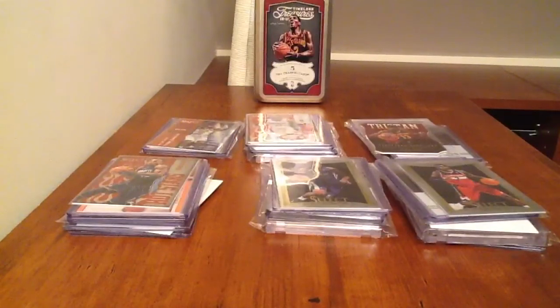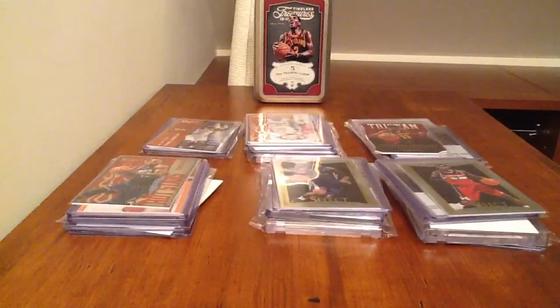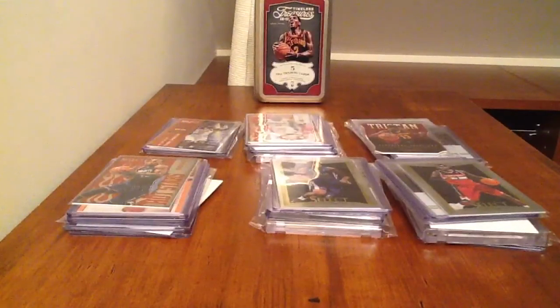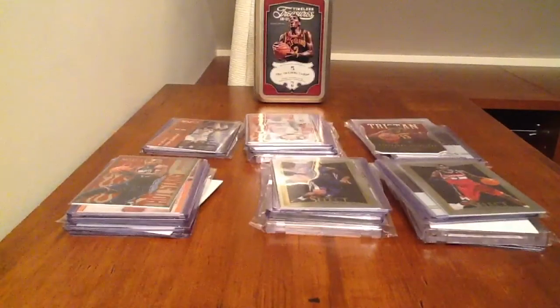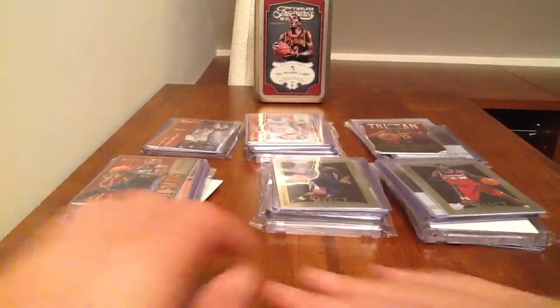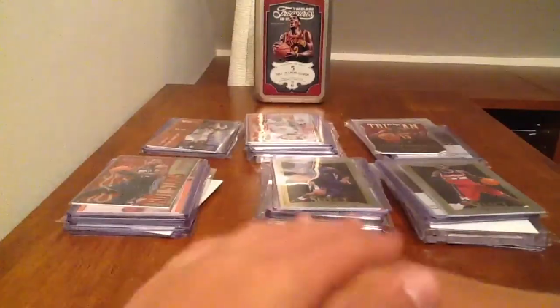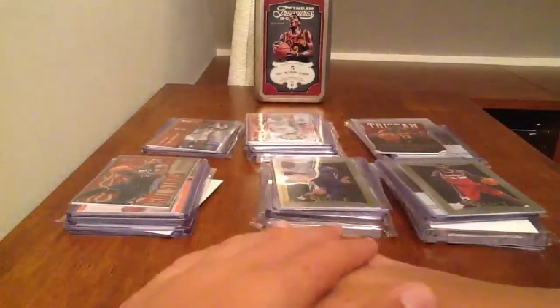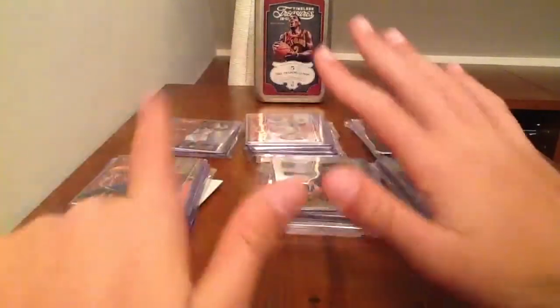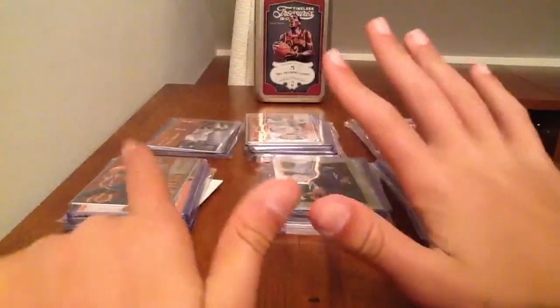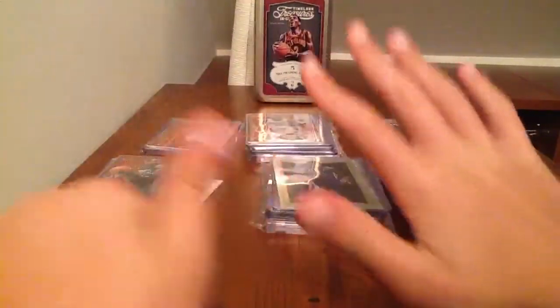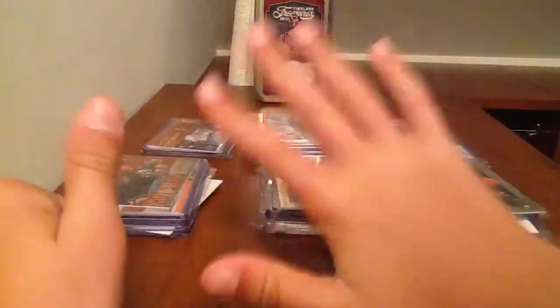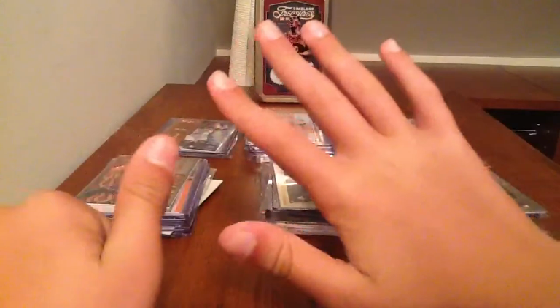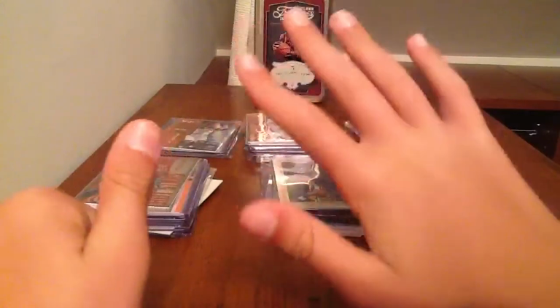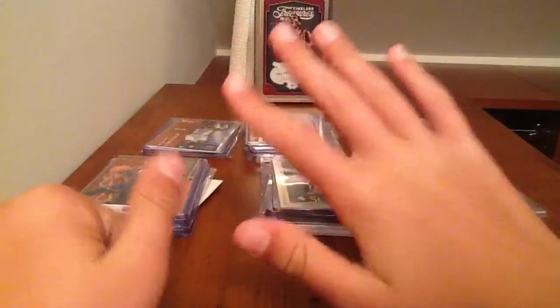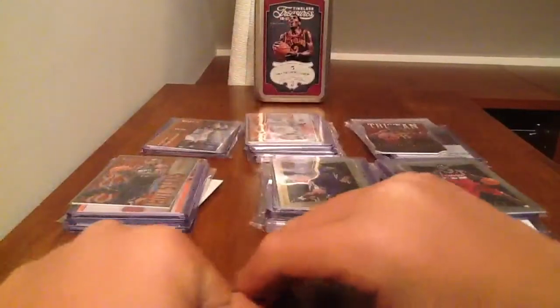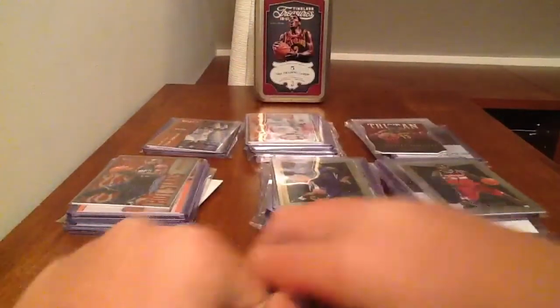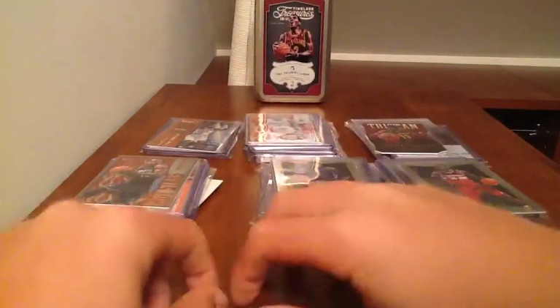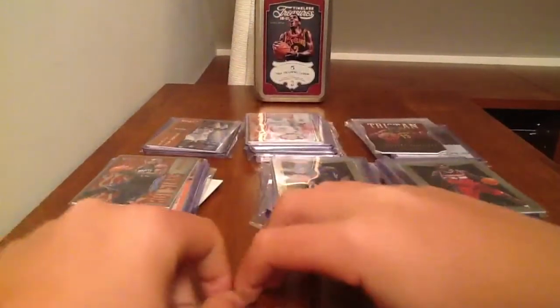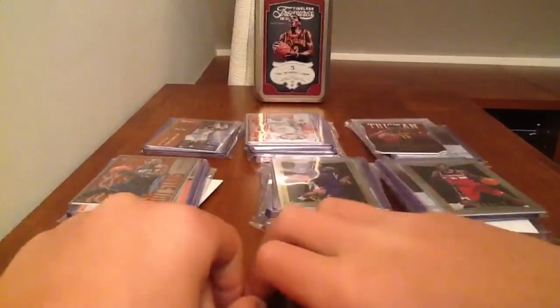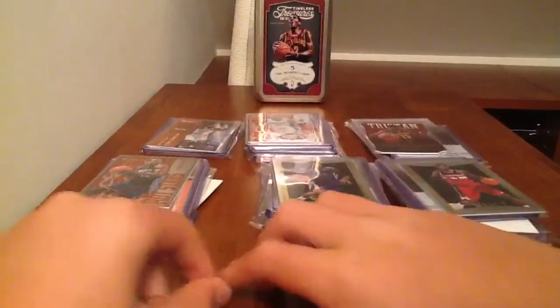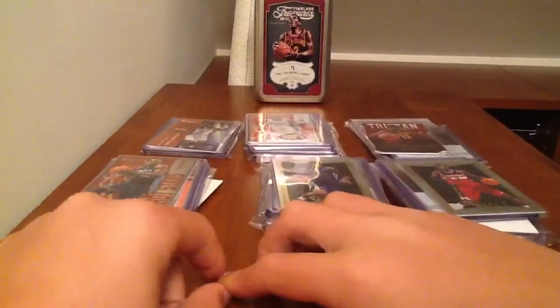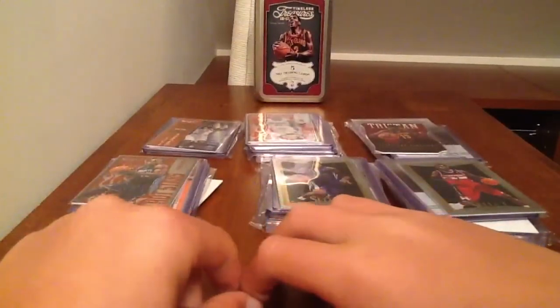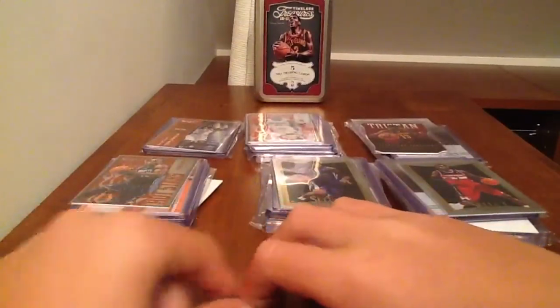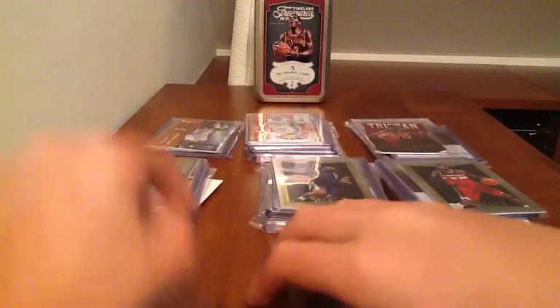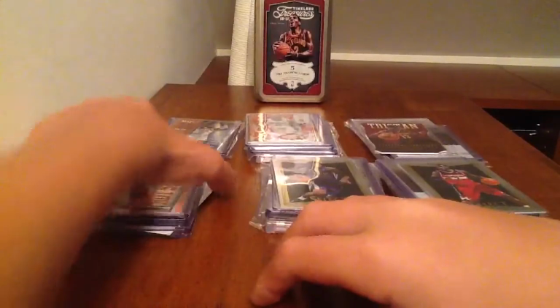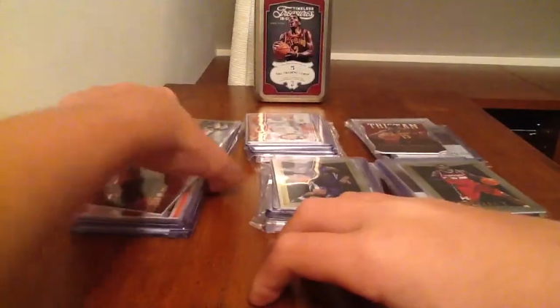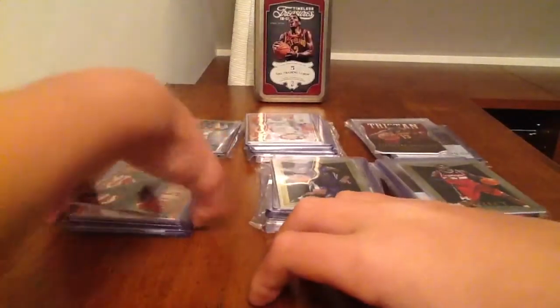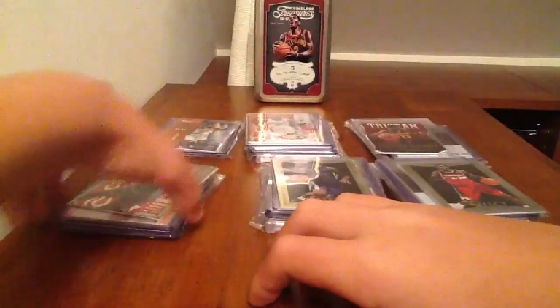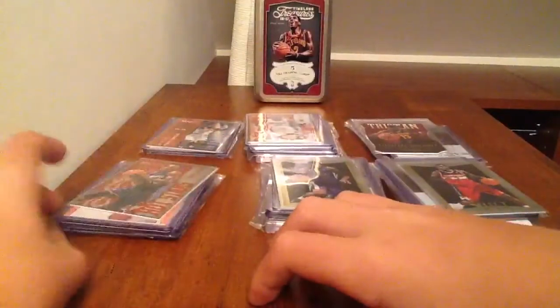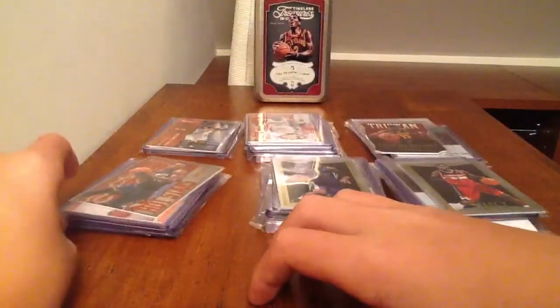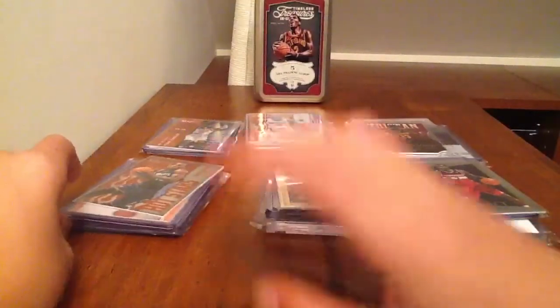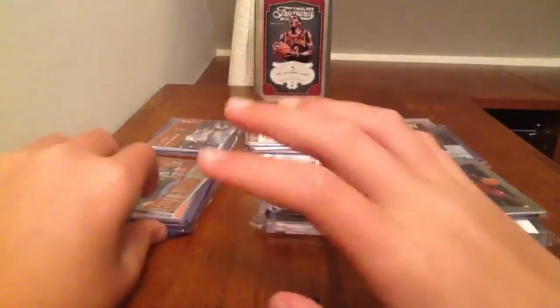I just uploaded the video. These are basketball six packs — $20 a pack, PayPal only. They're pretty nice packs. The main chaser is like a silhouette.